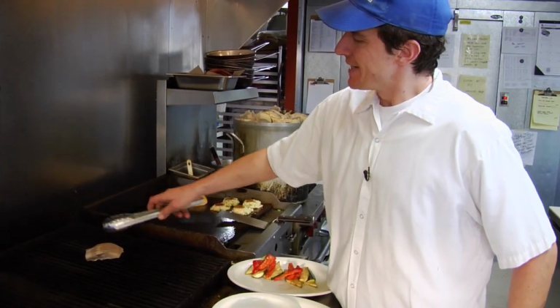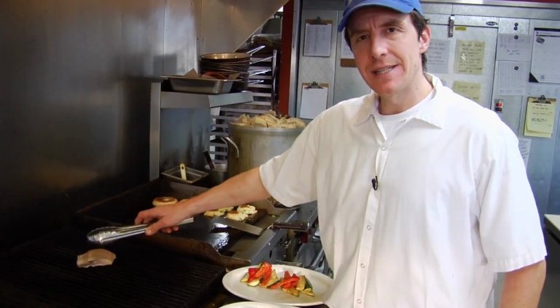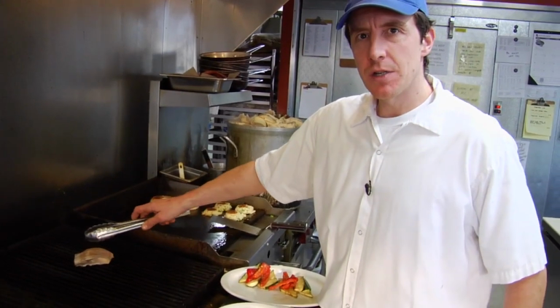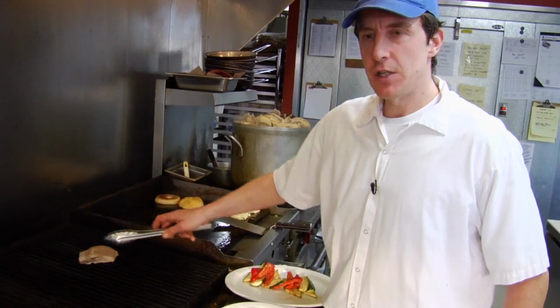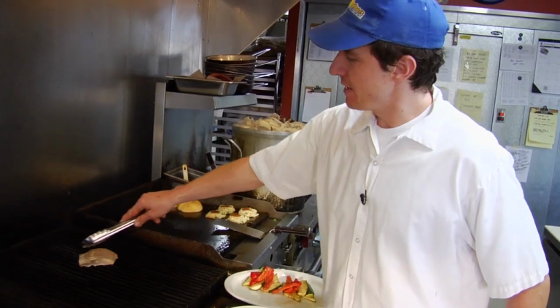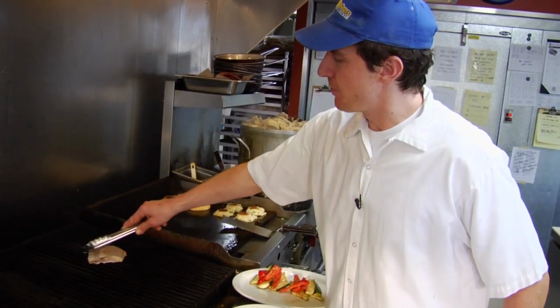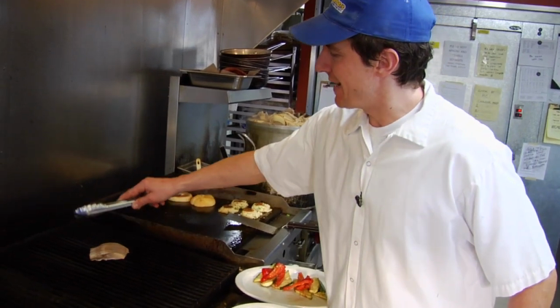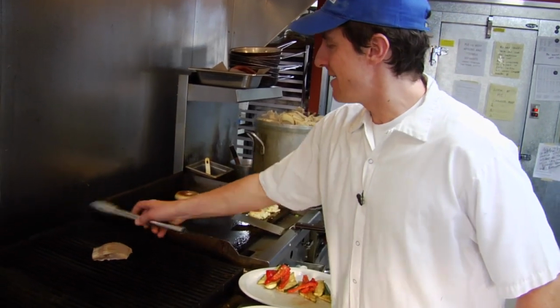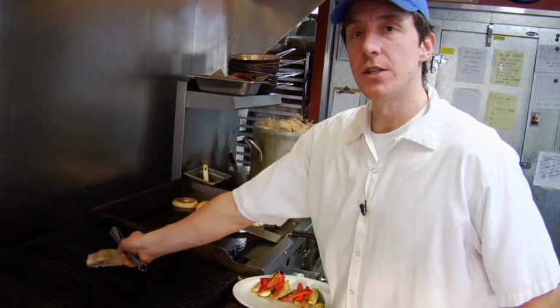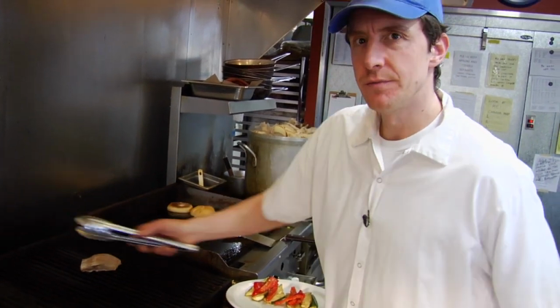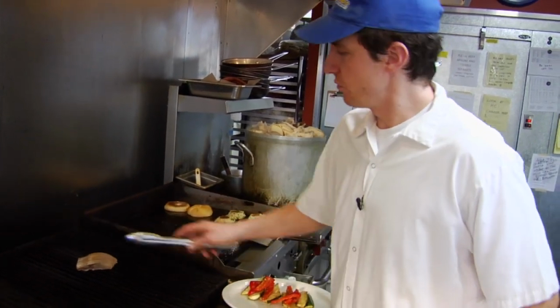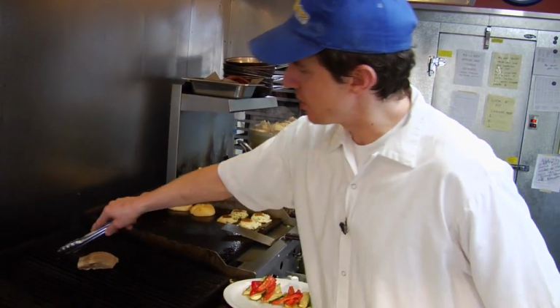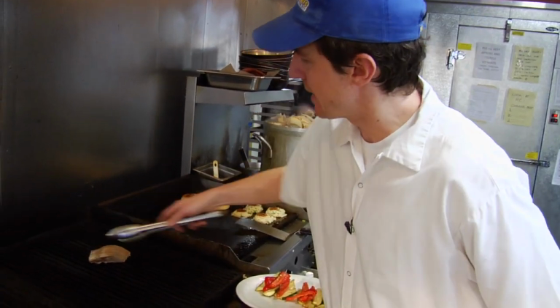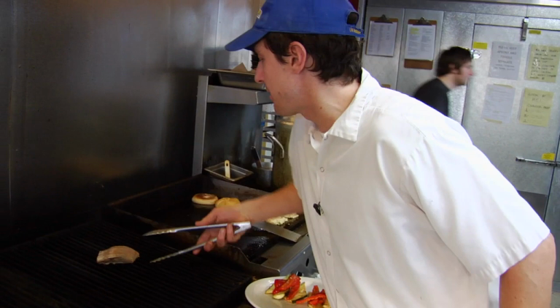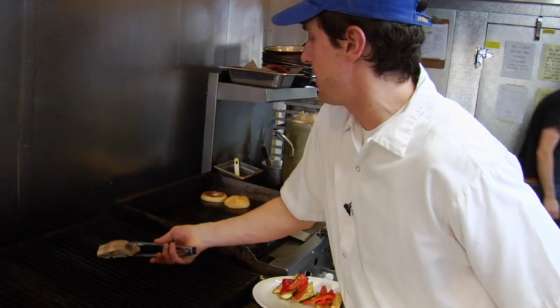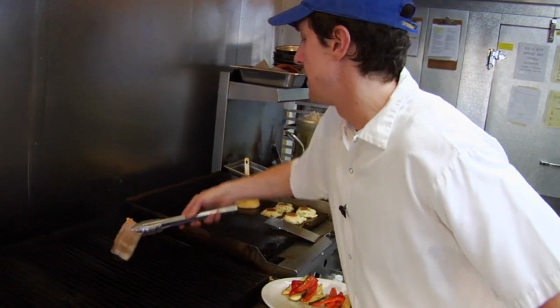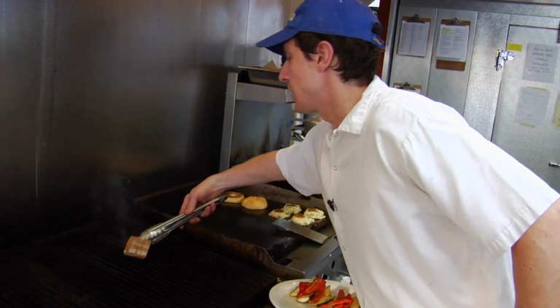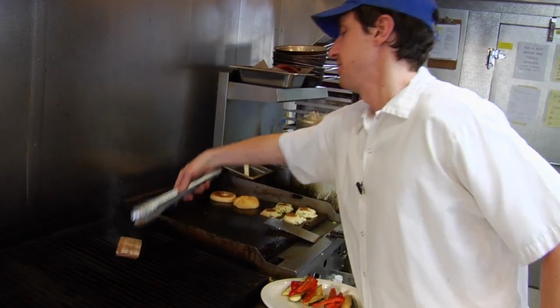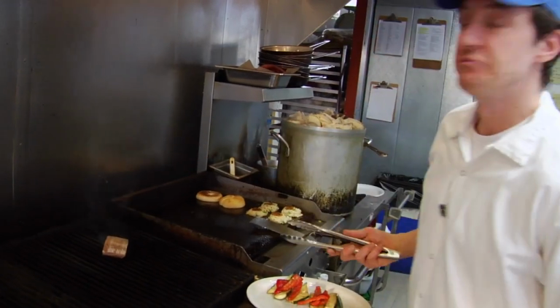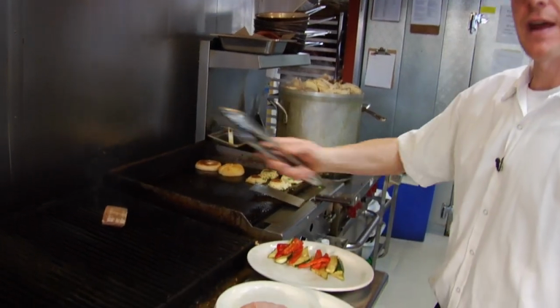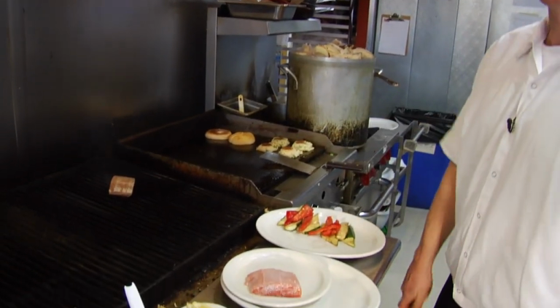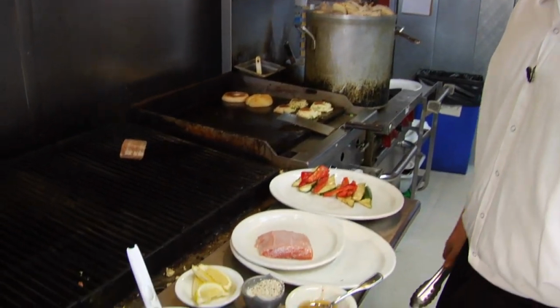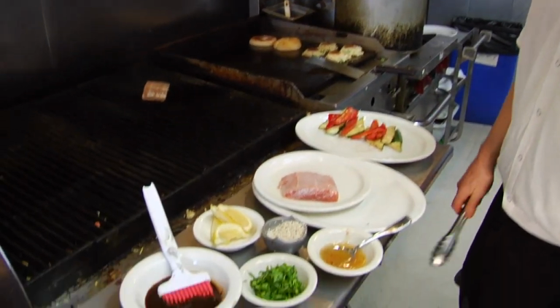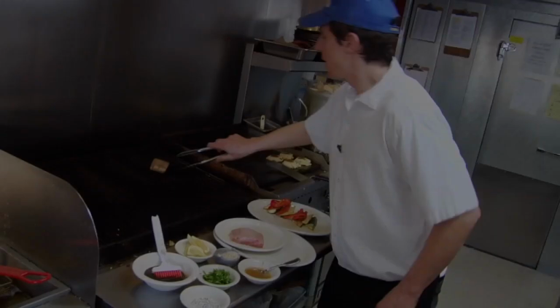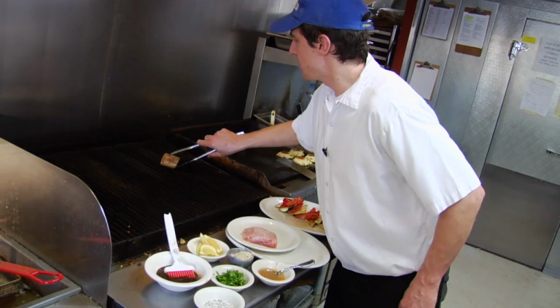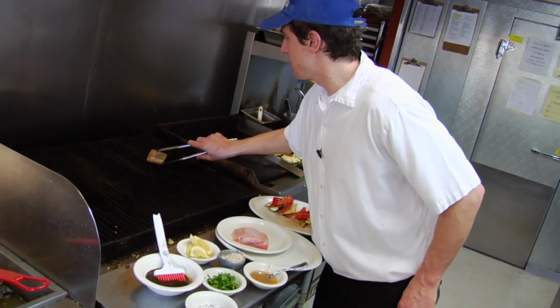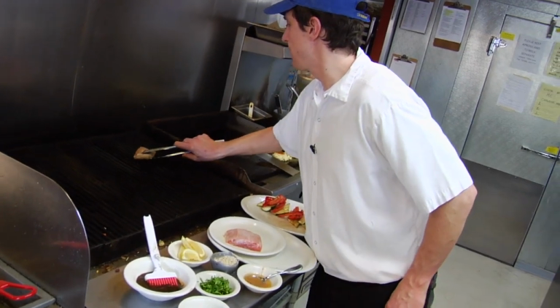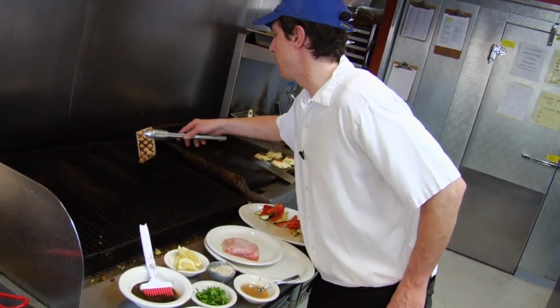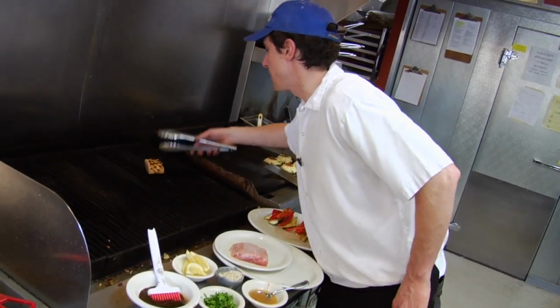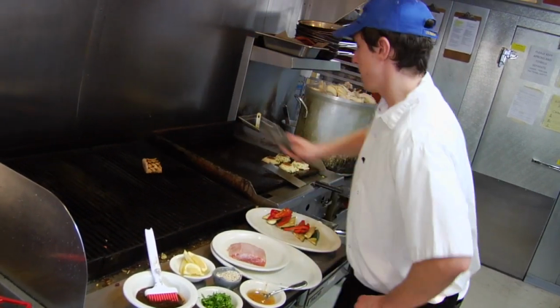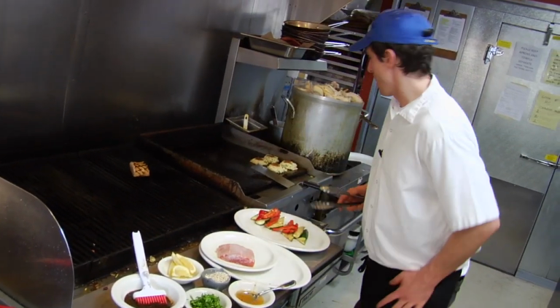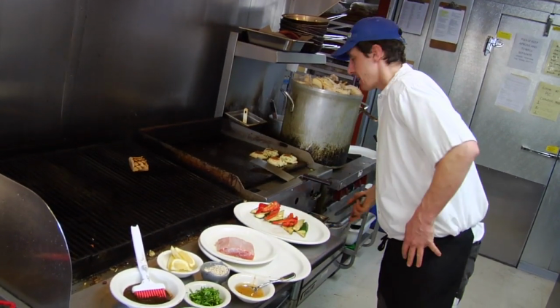To get those nice diamond marks on your fish, you want it to be pointing at 10 and 2. So right now it's pointing 10 o'clock — I'm going to flip it to 2 o'clock. That will give you that nice diamond mark. The salmon's ready to flip now, and there we got the perfect markings on it.